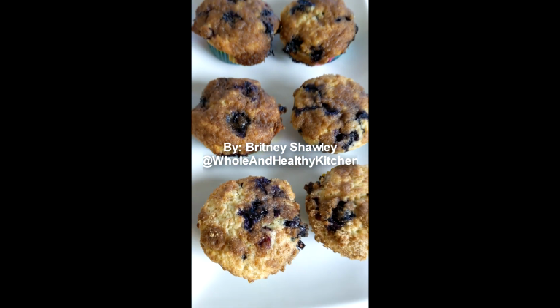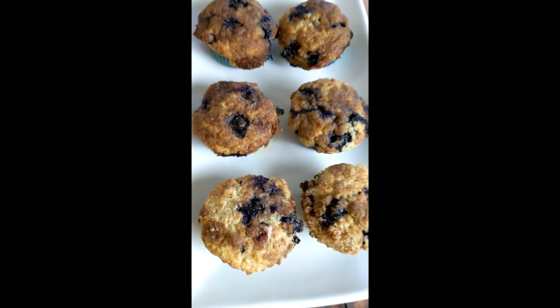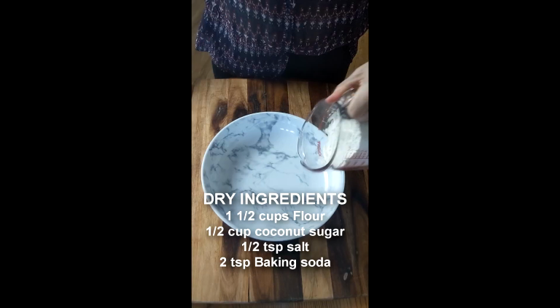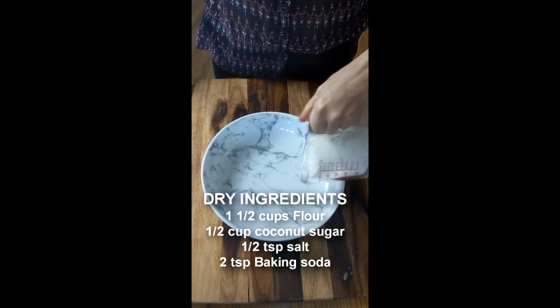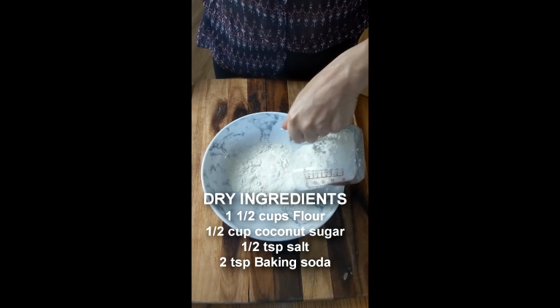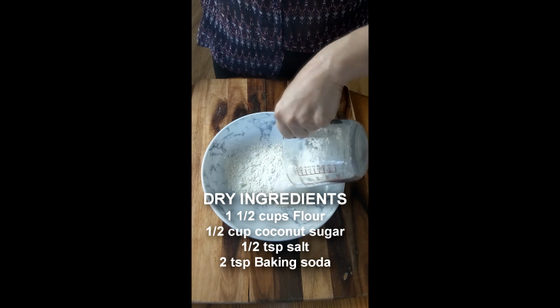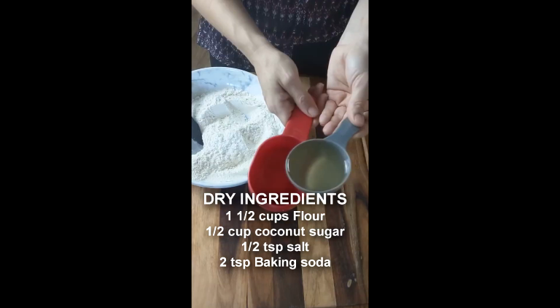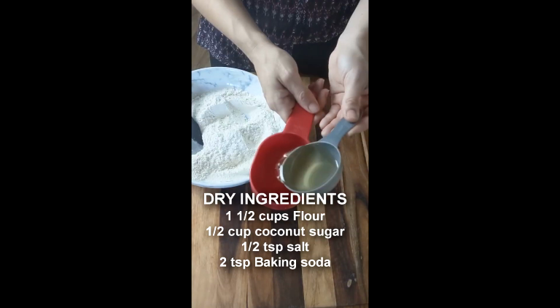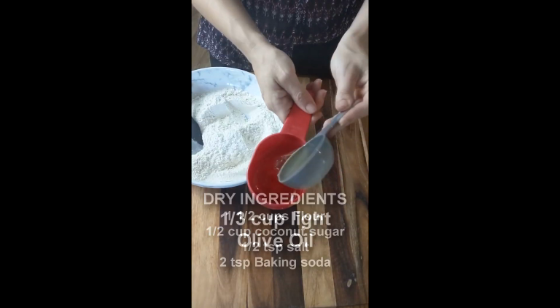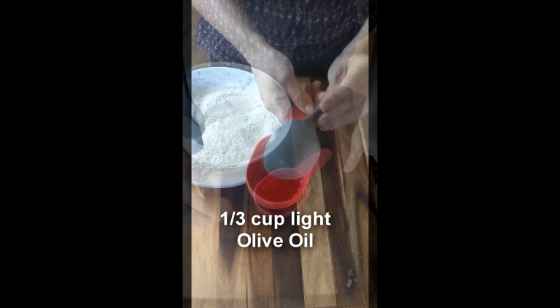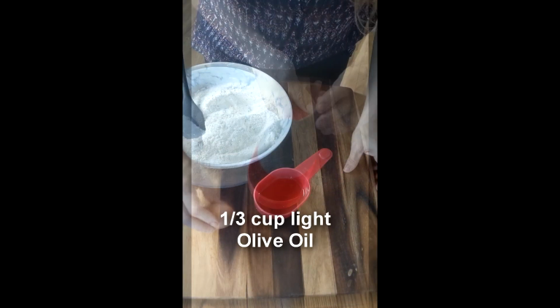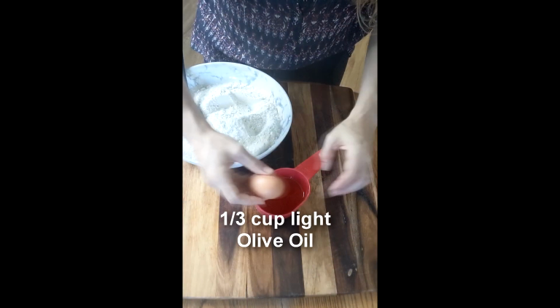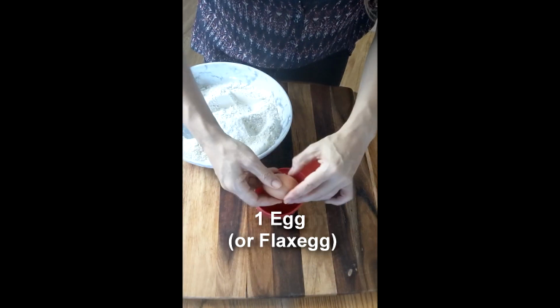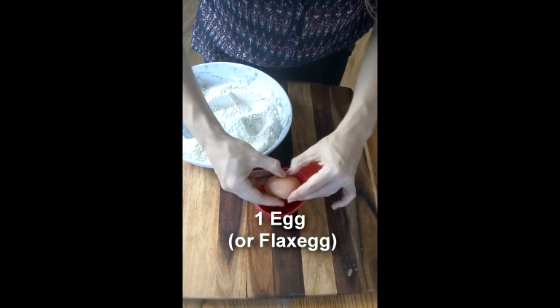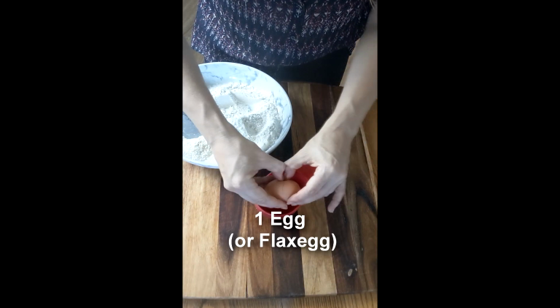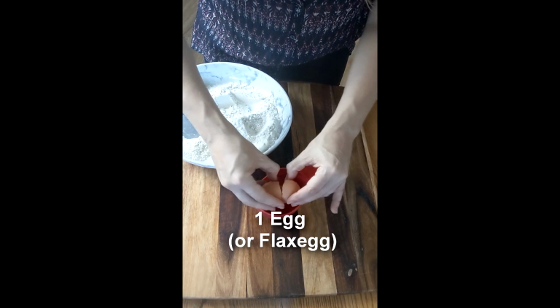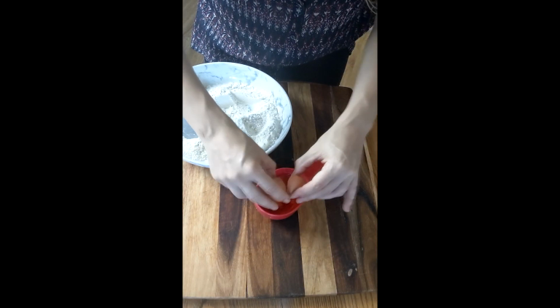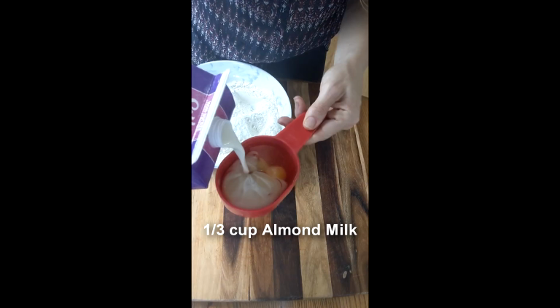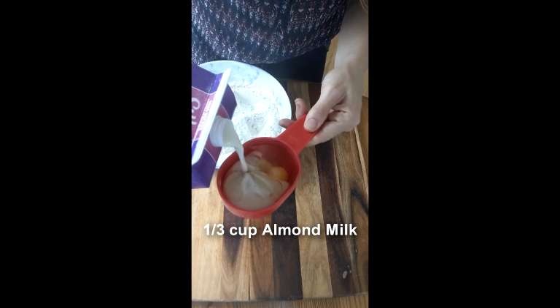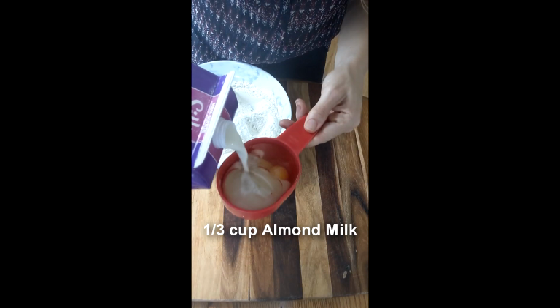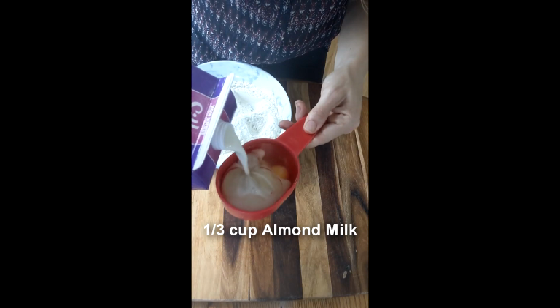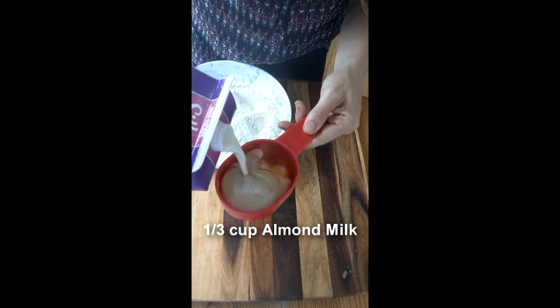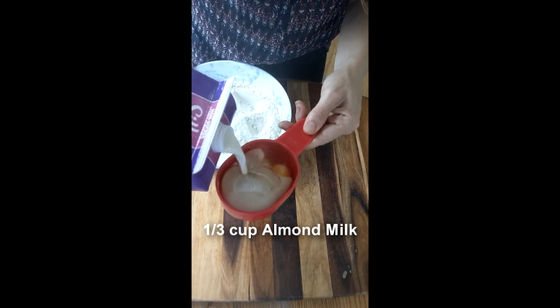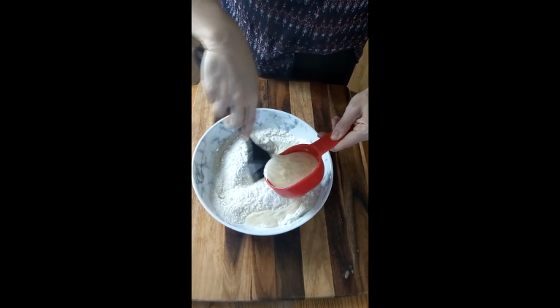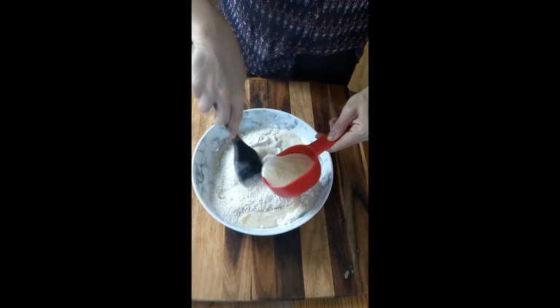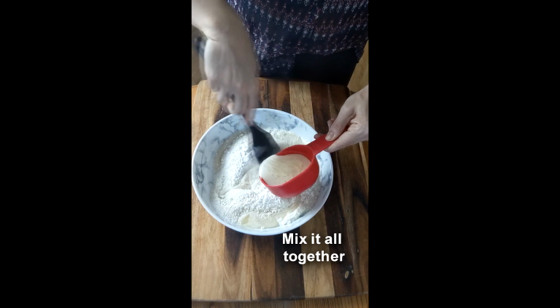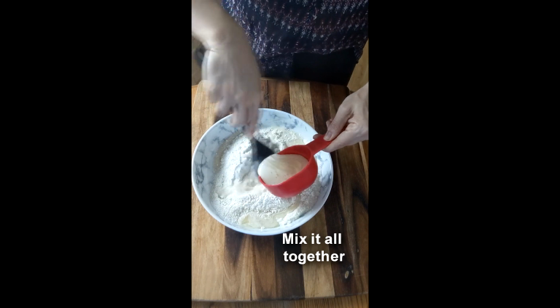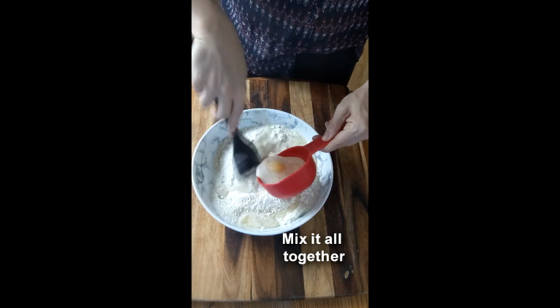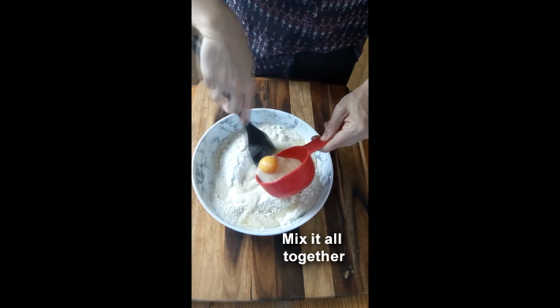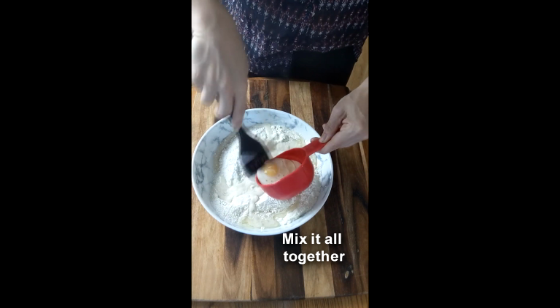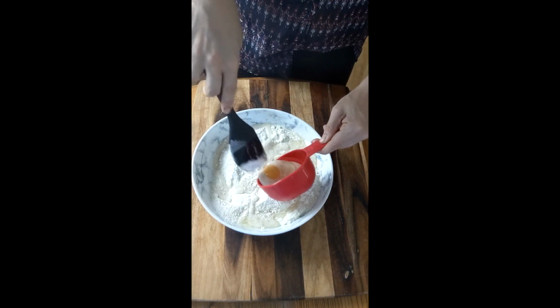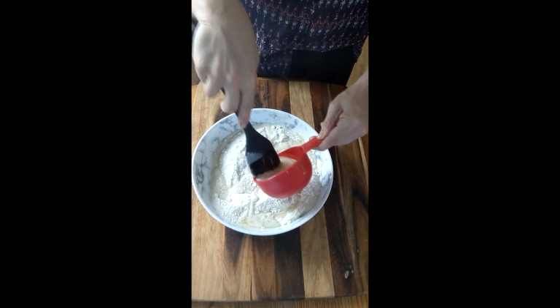Start by adding your dry ingredients to a bowl, adding your oil to a 1 cup measuring cup, adding your egg, almond milk to the top, and then adding it all together.